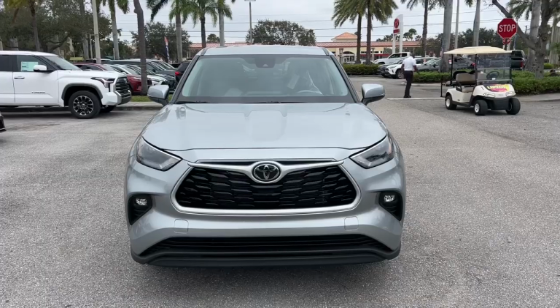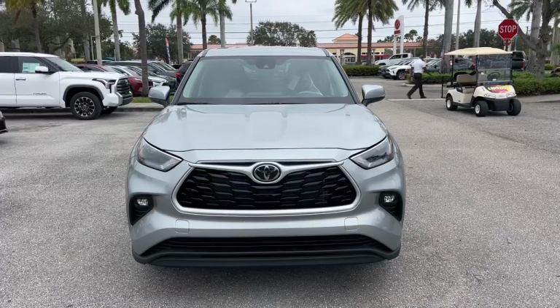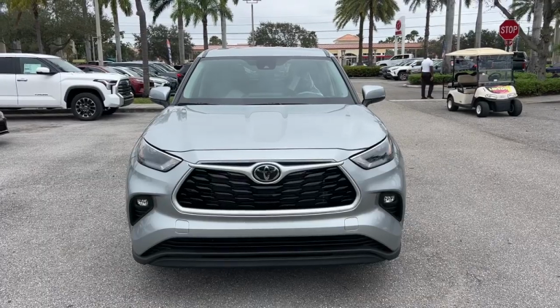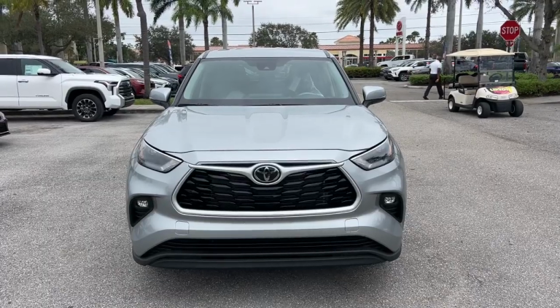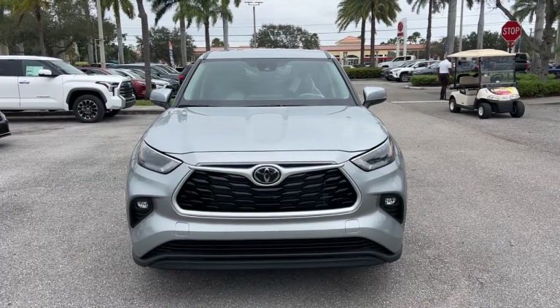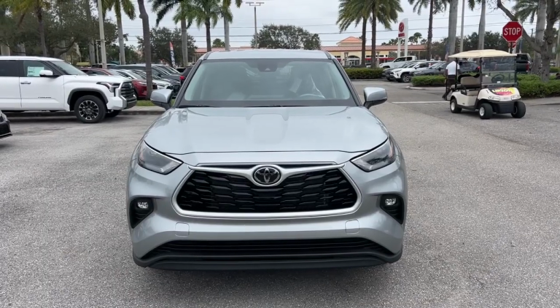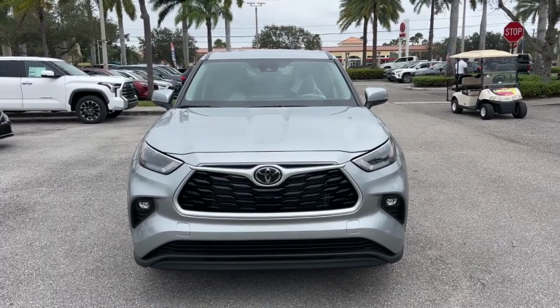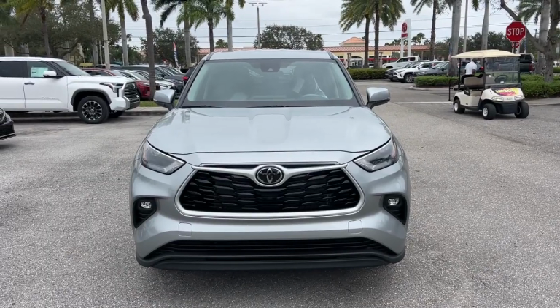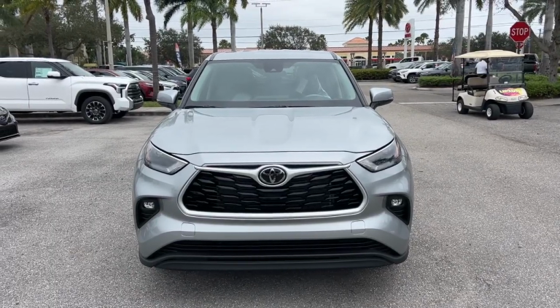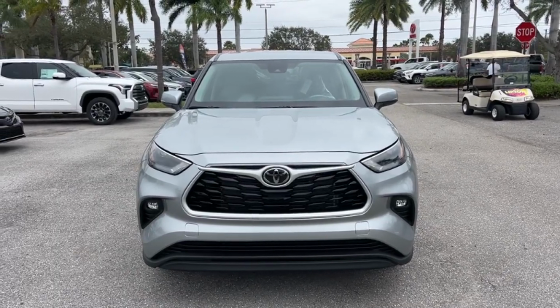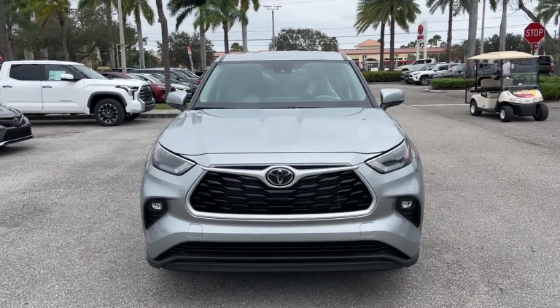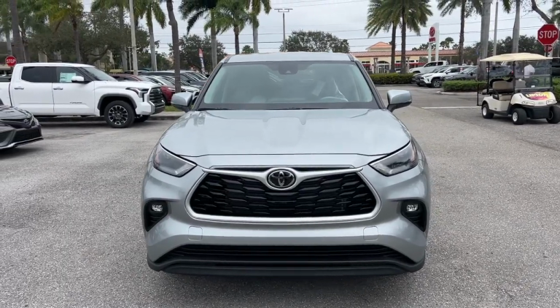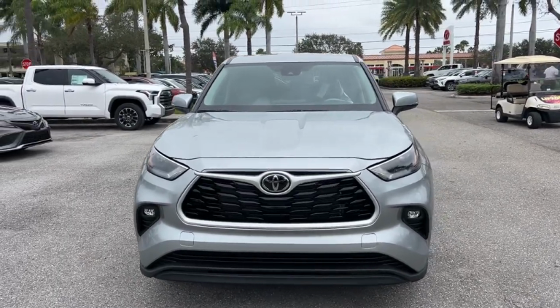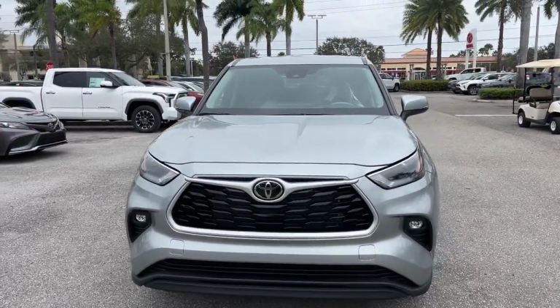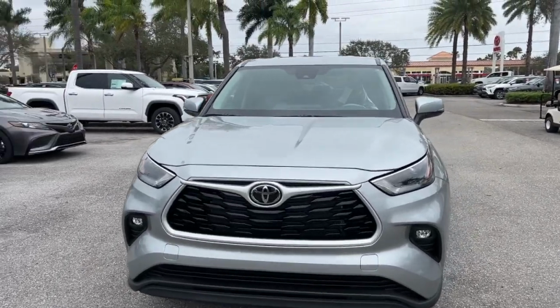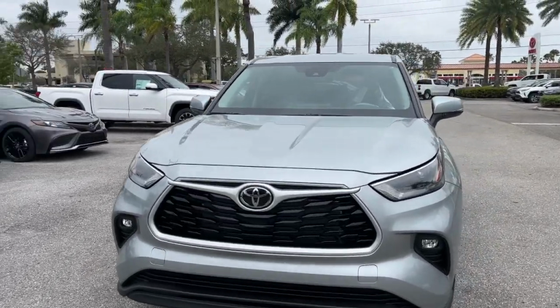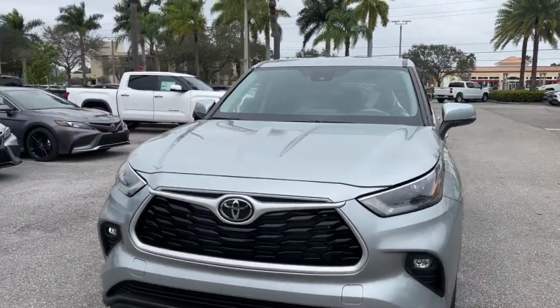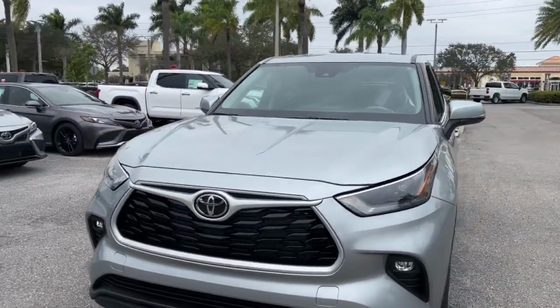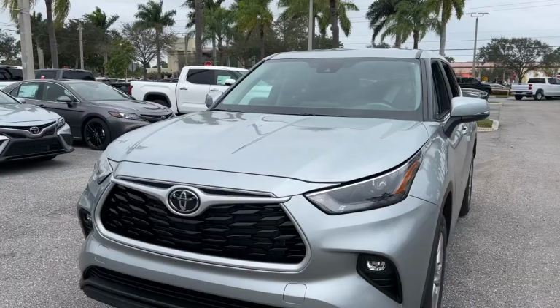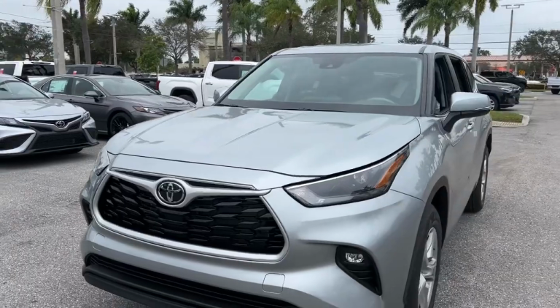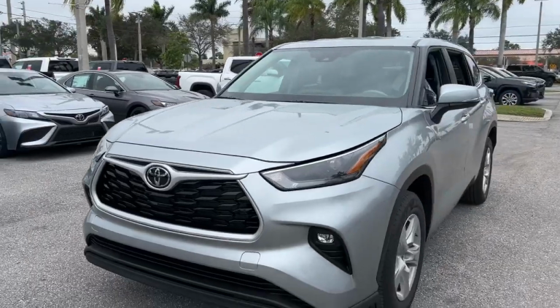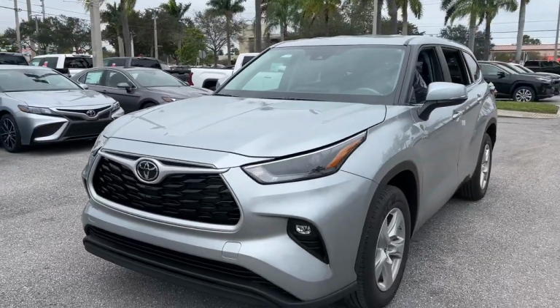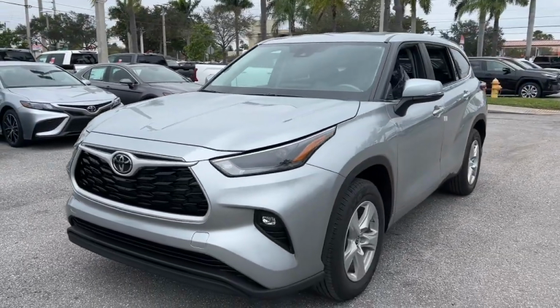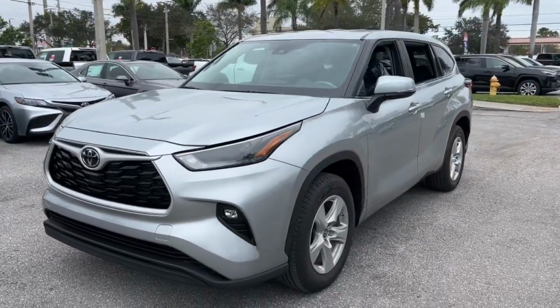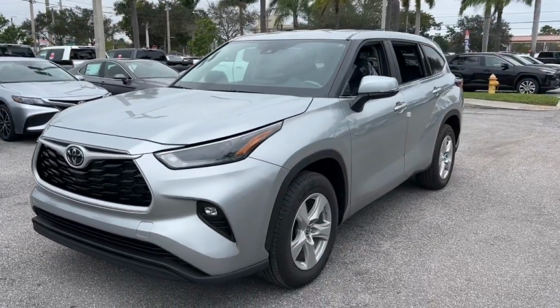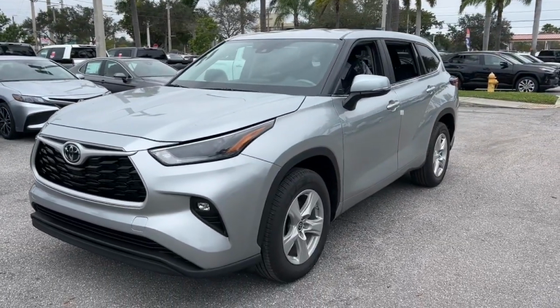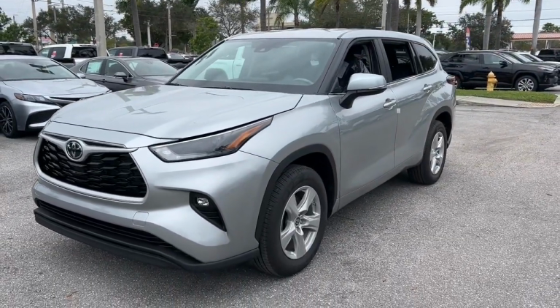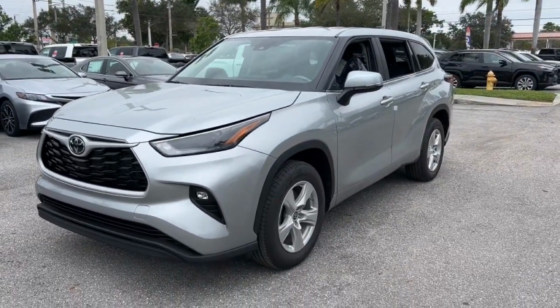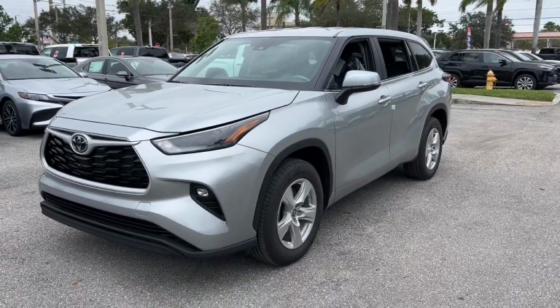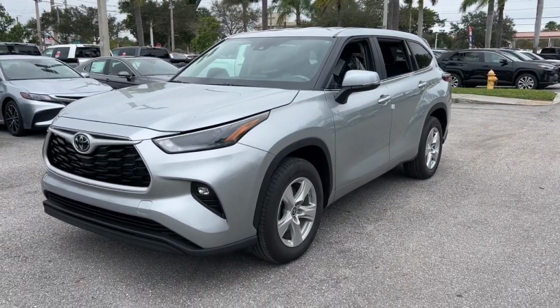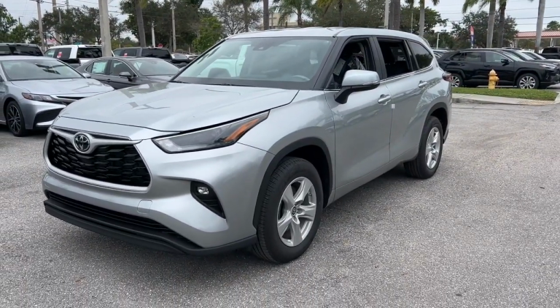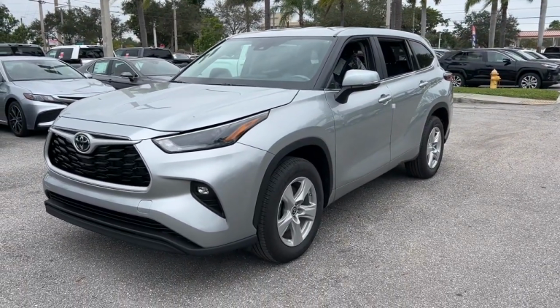Hop into the 2024 Toyota Highlander. From daily drives to epic road trips, this Highlander has you covered.